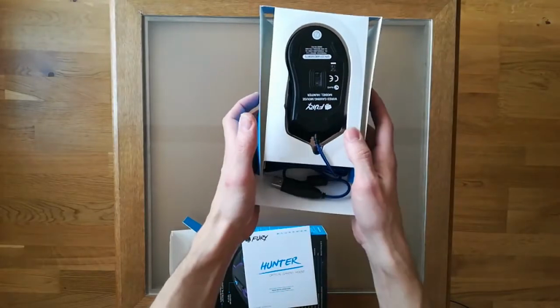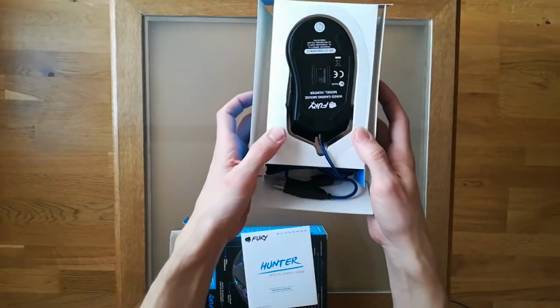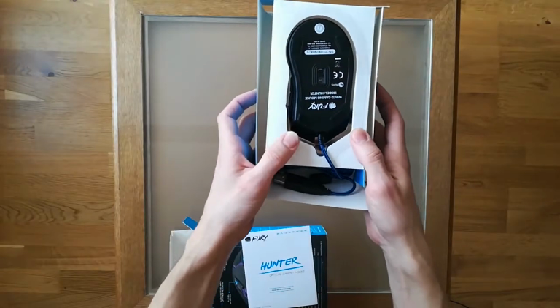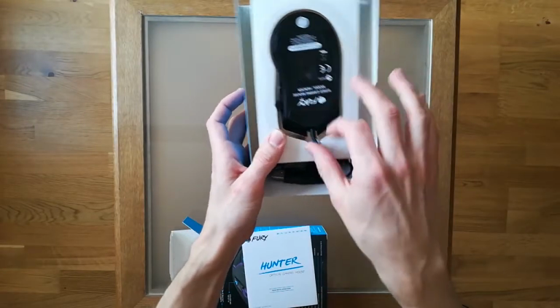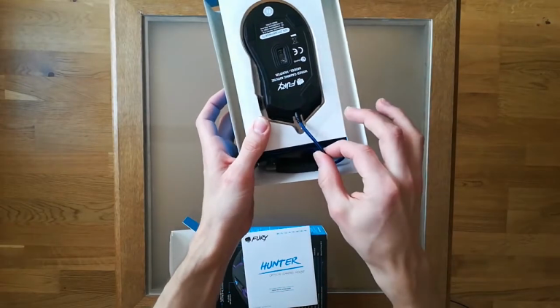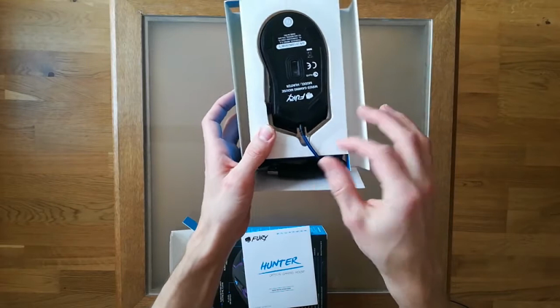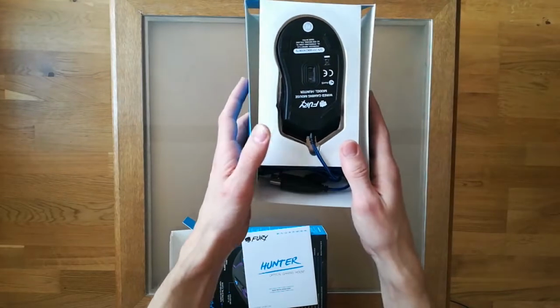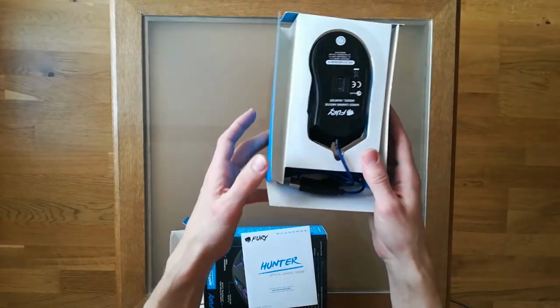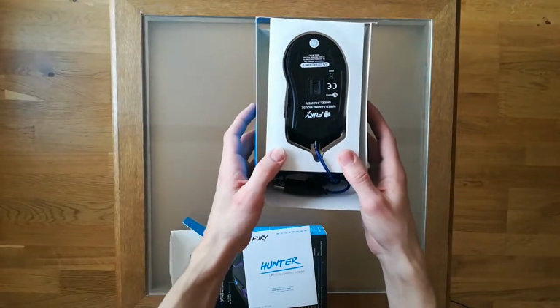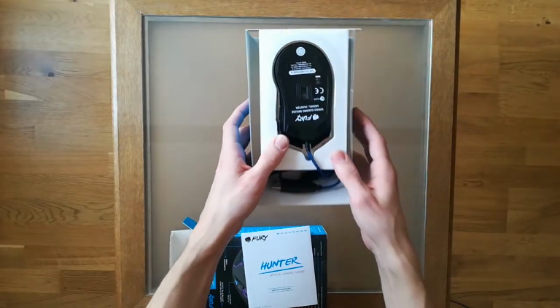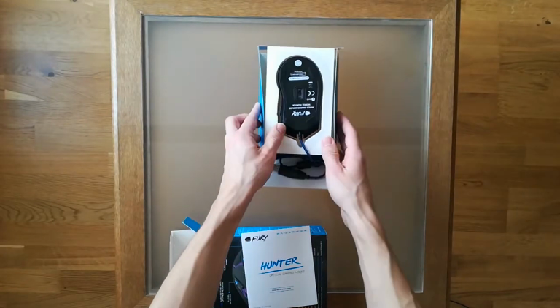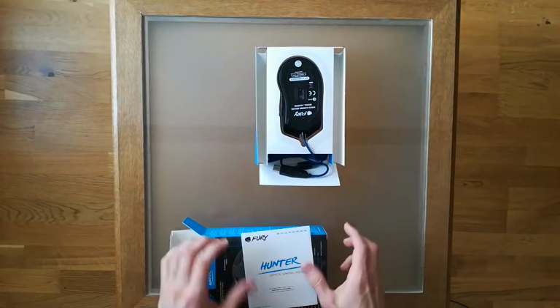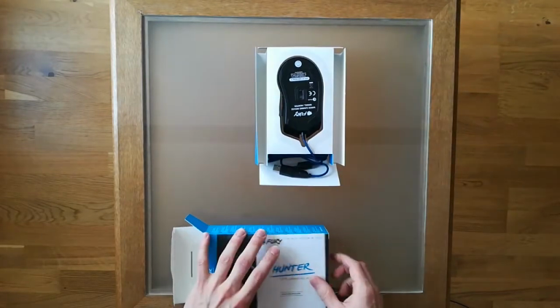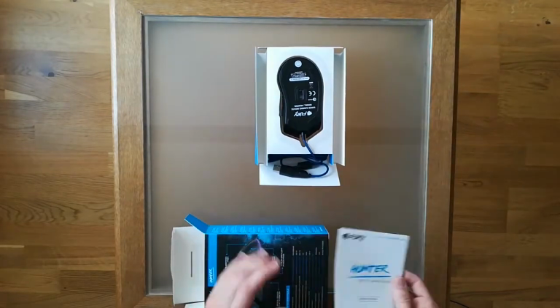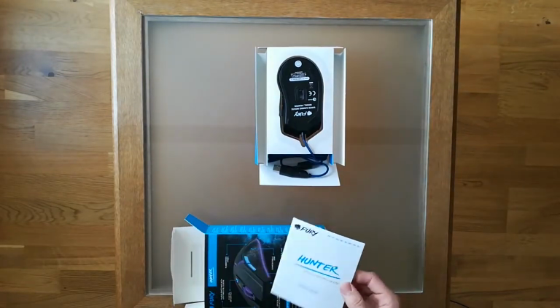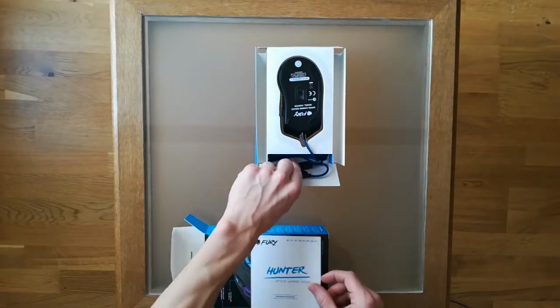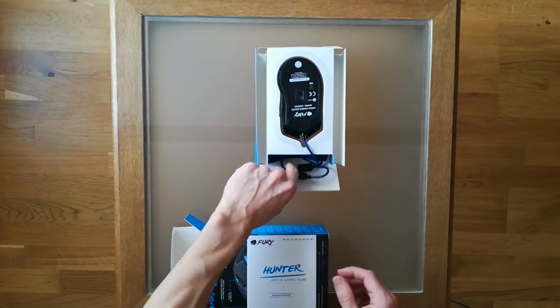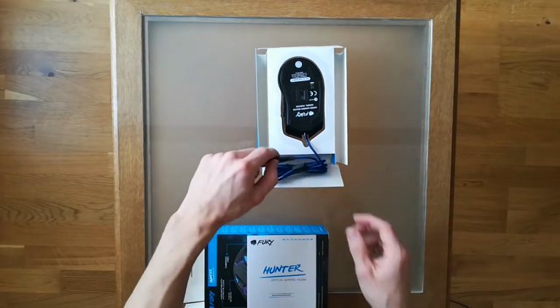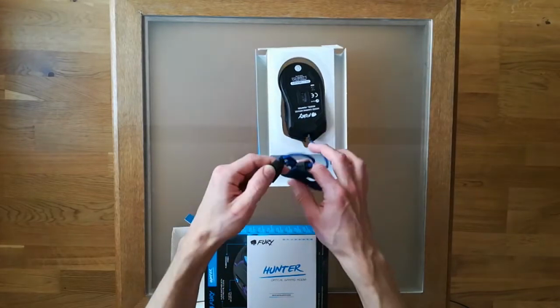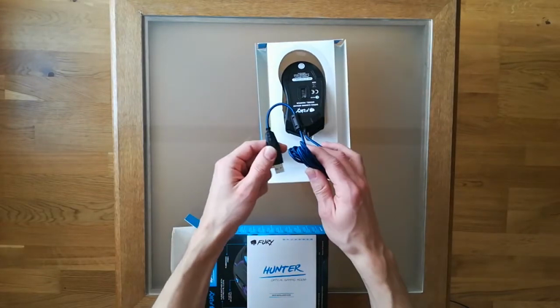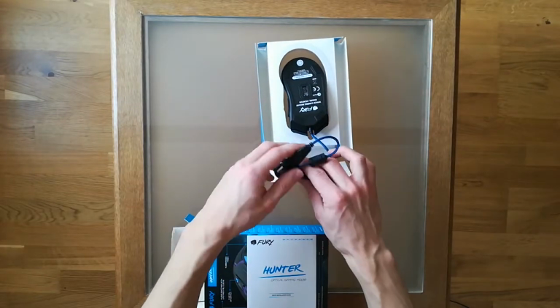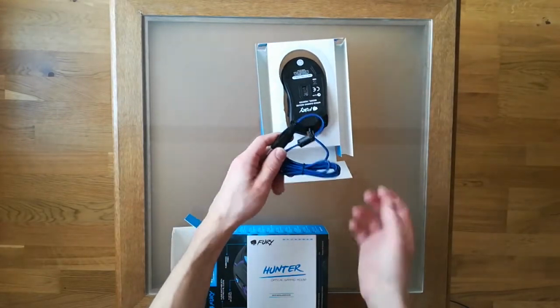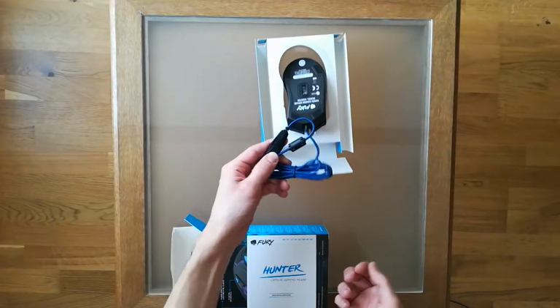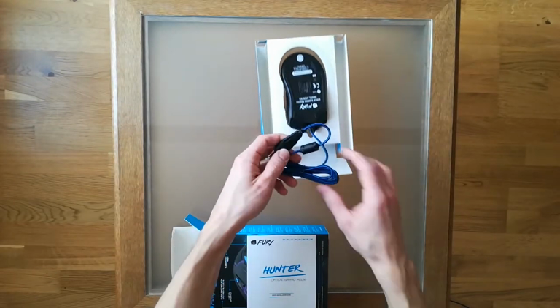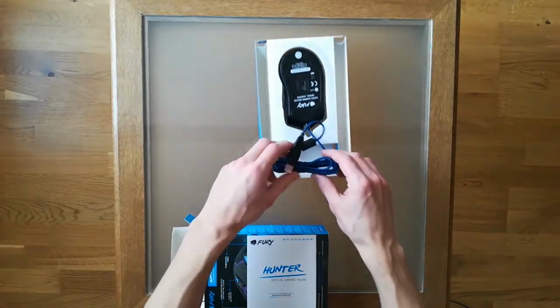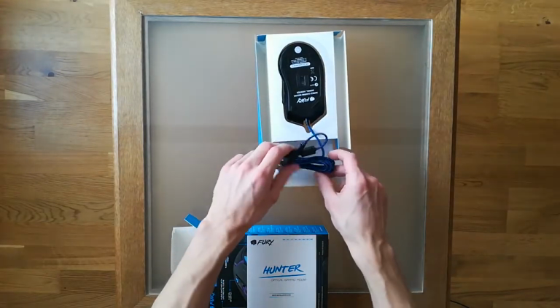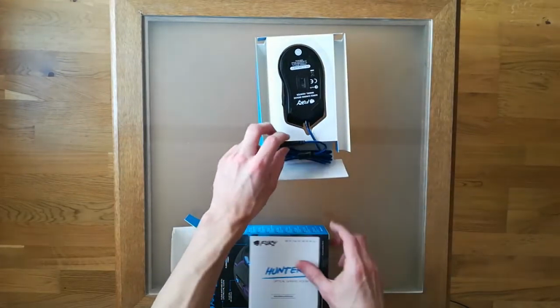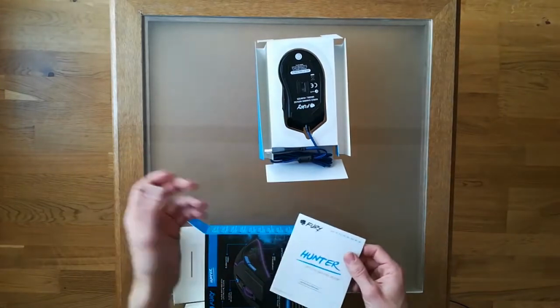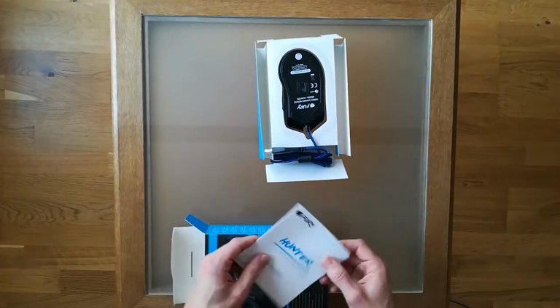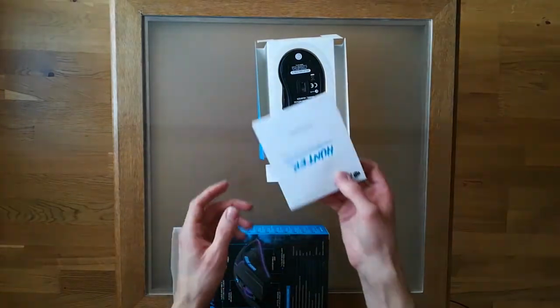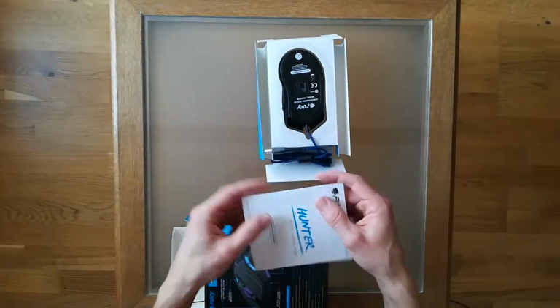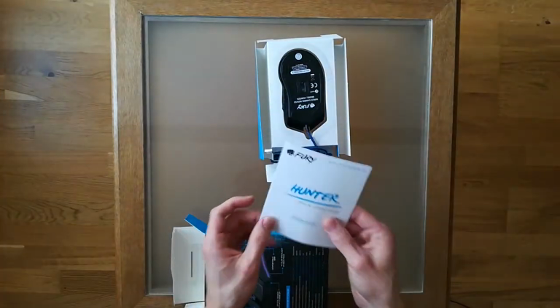Inside the box there is another box — what a surprise. The mouse comes with a cable. It's a standard wired mouse, and I don't like wireless mice. I prefer wired because they tend to work better — at least that's my experience.